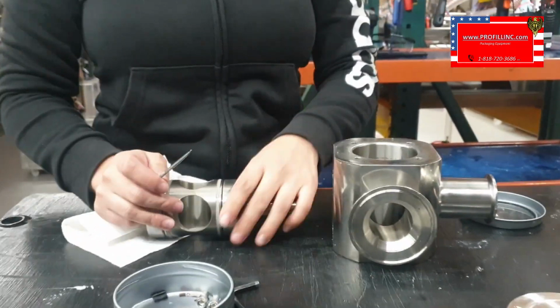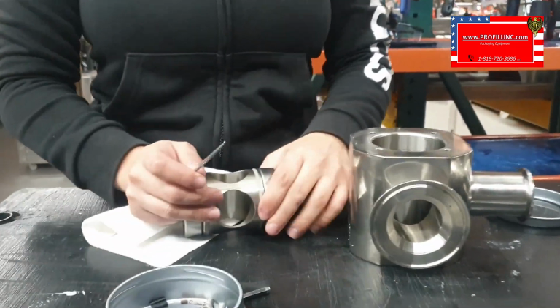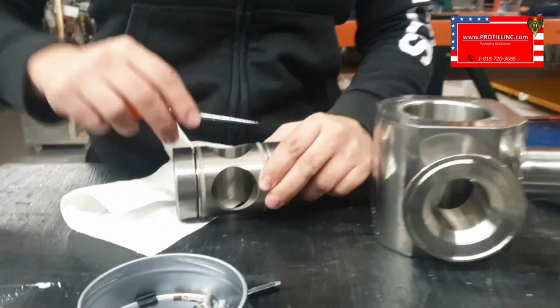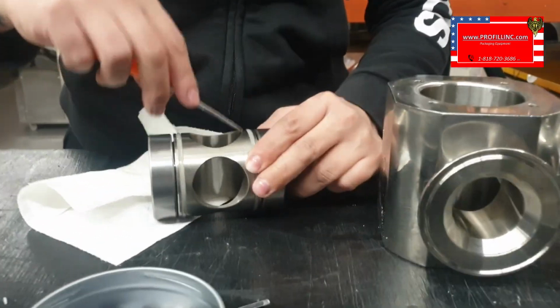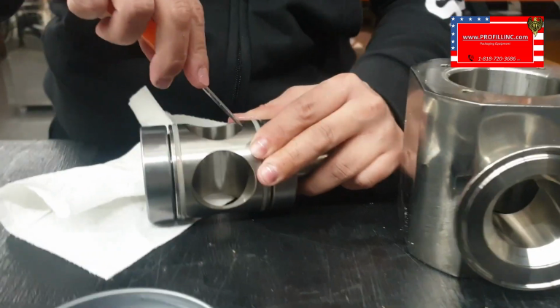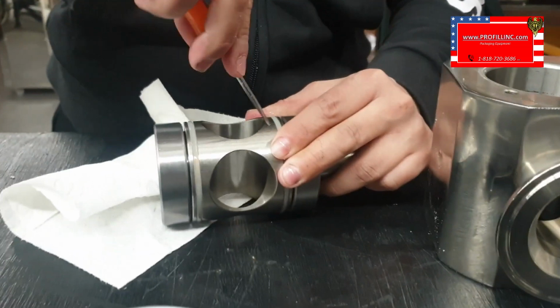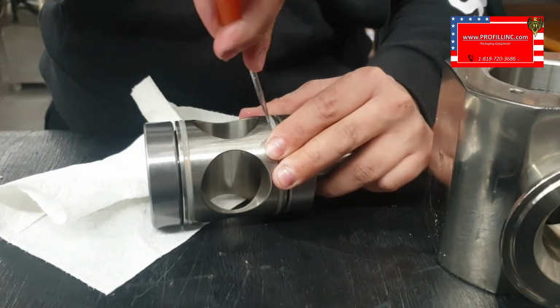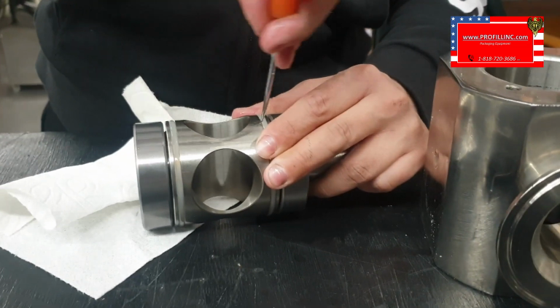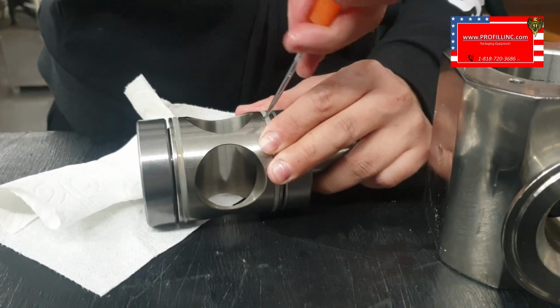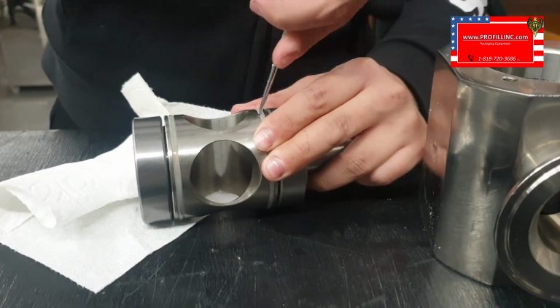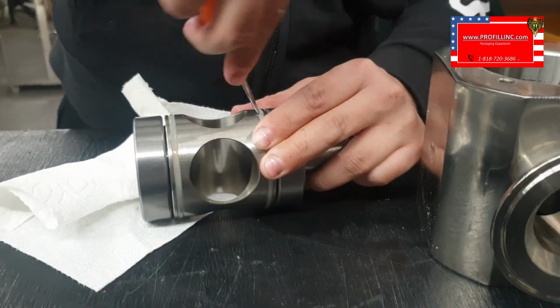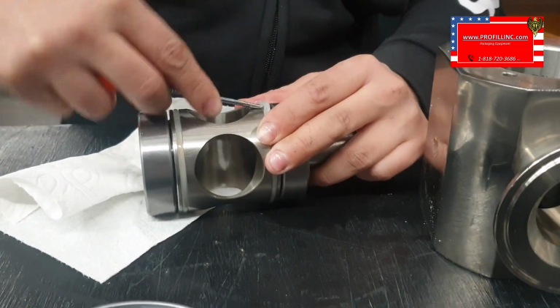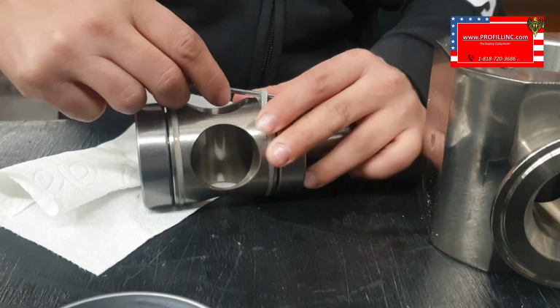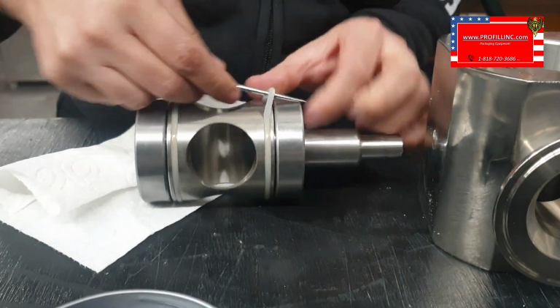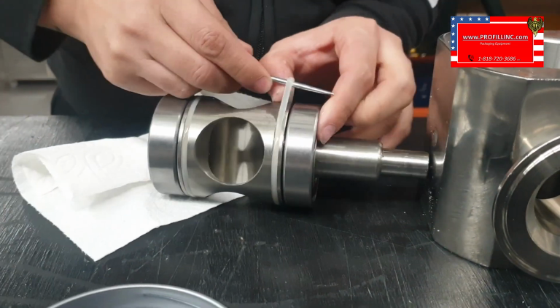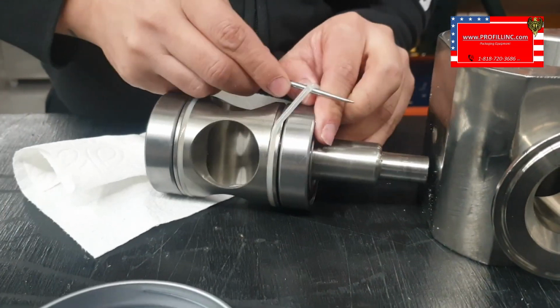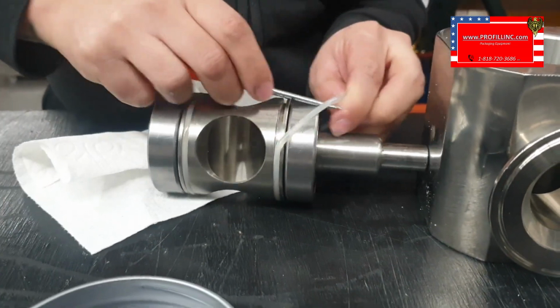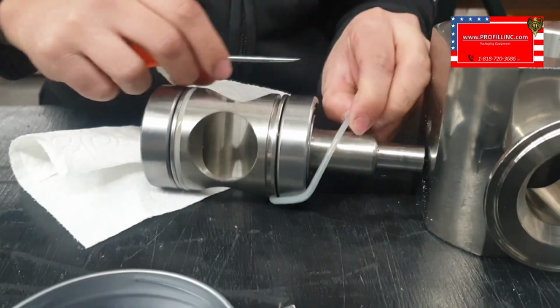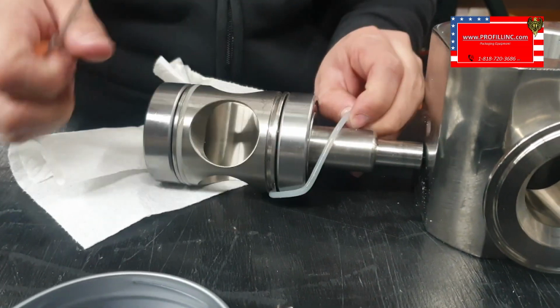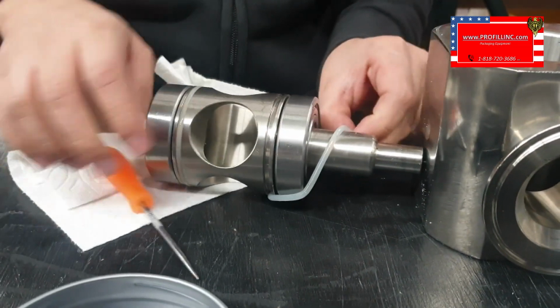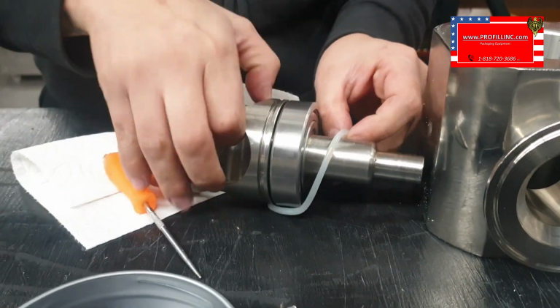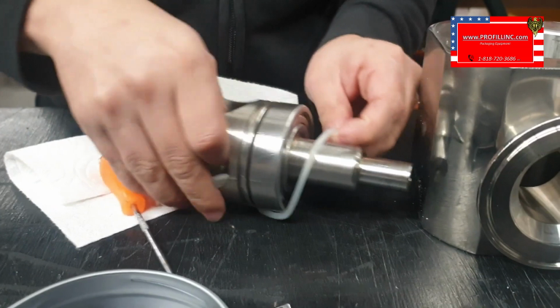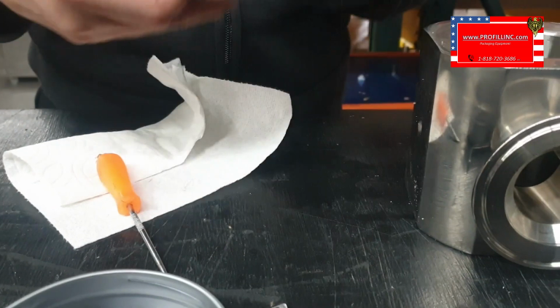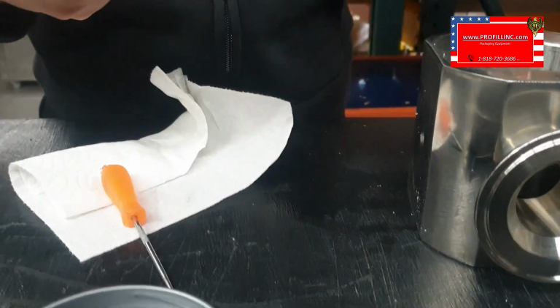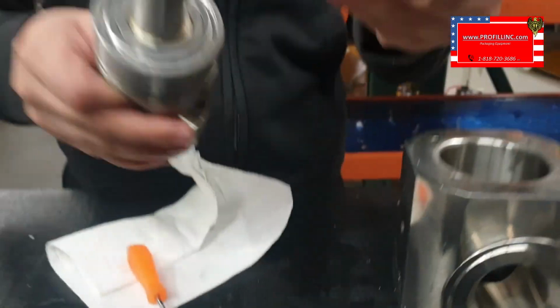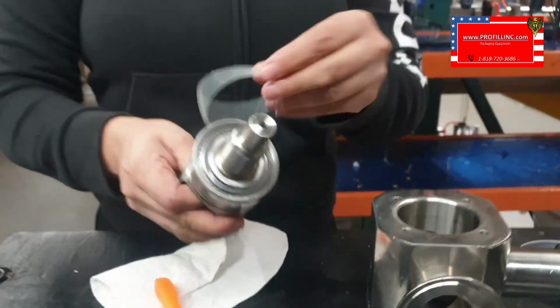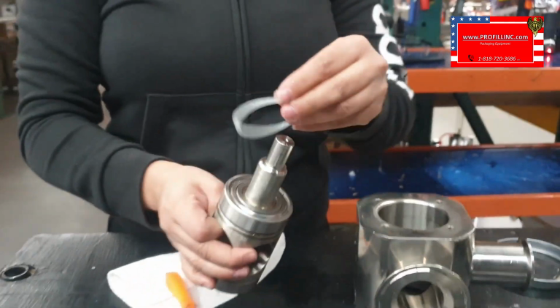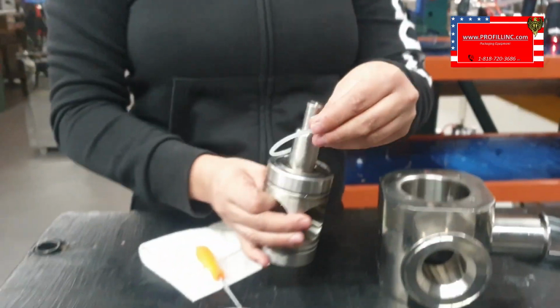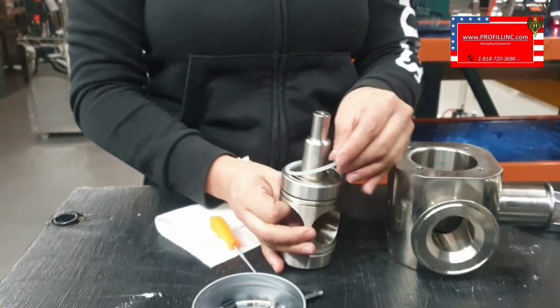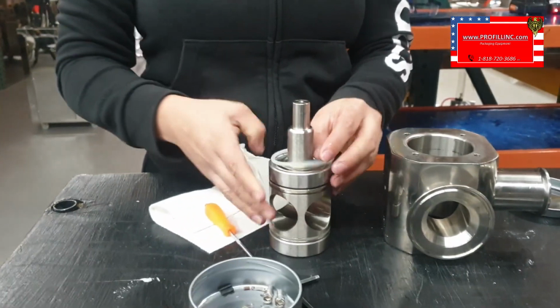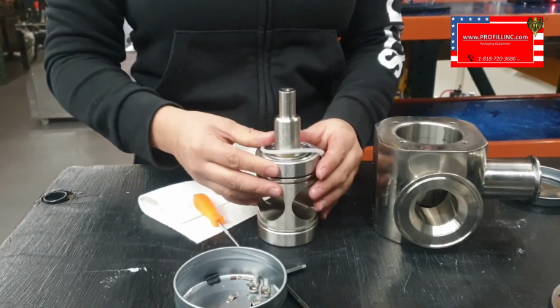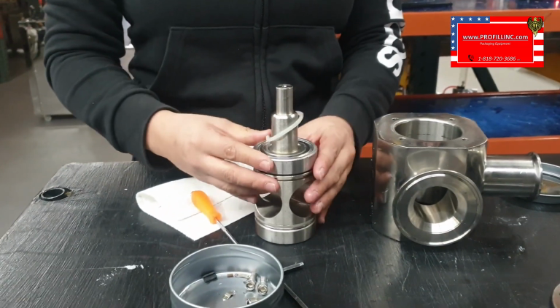You just want to go ahead and stick something in there, take them out, and wash them. Do the same for both sides and put them back on.